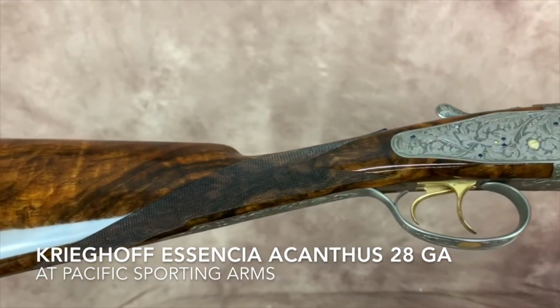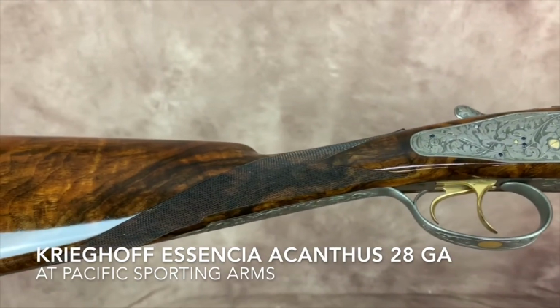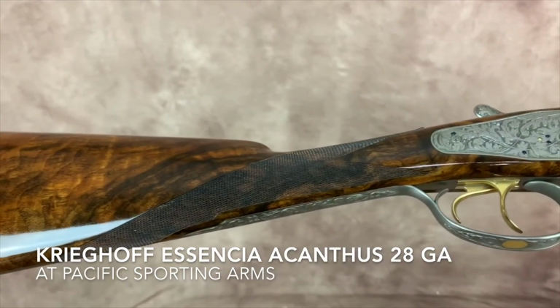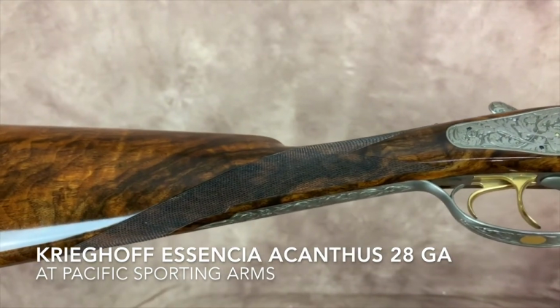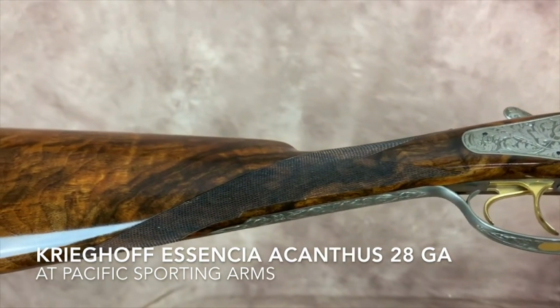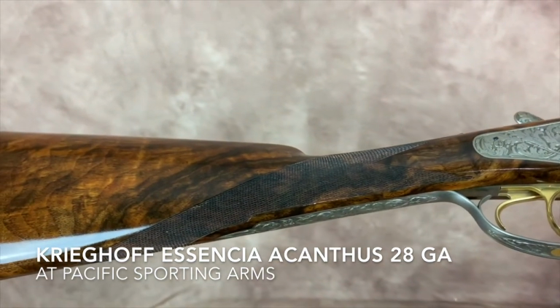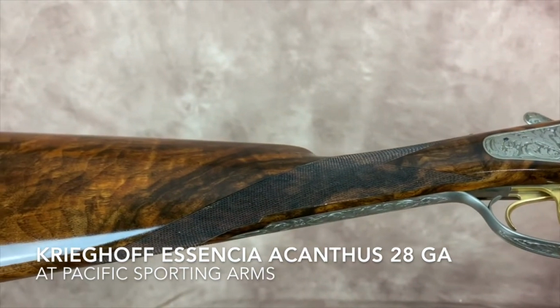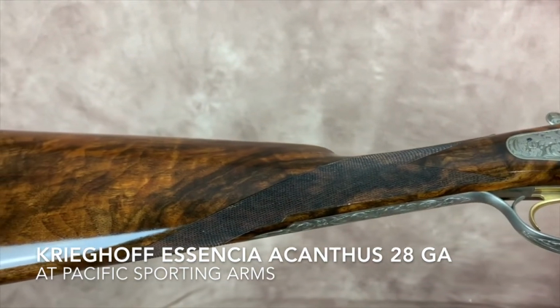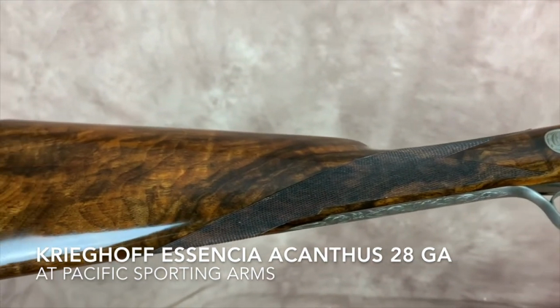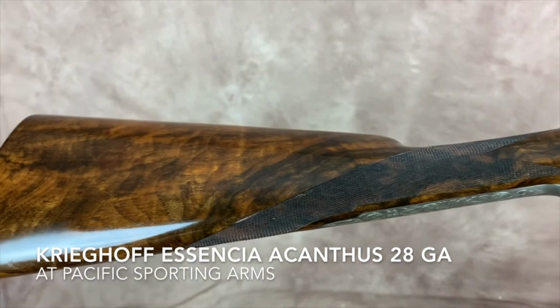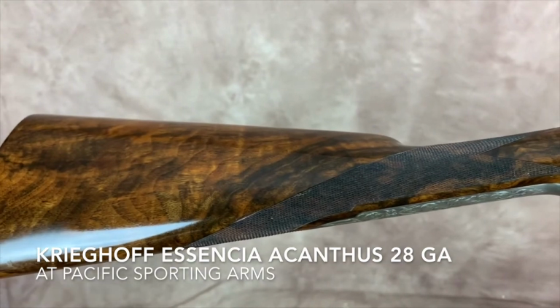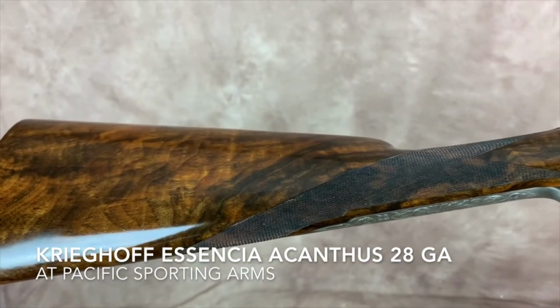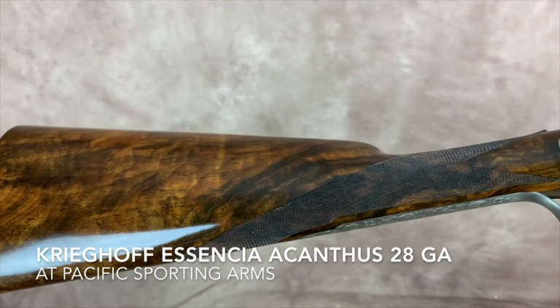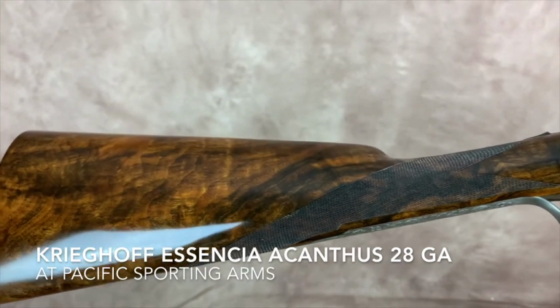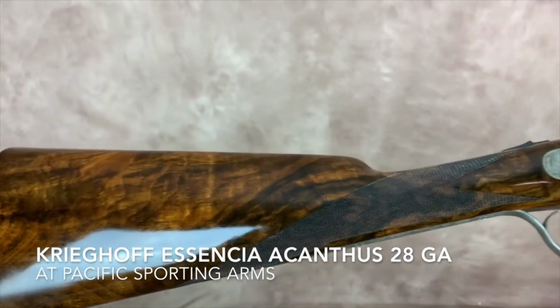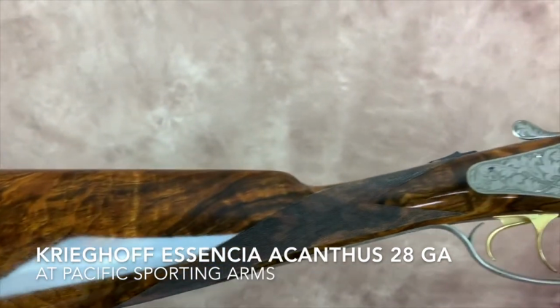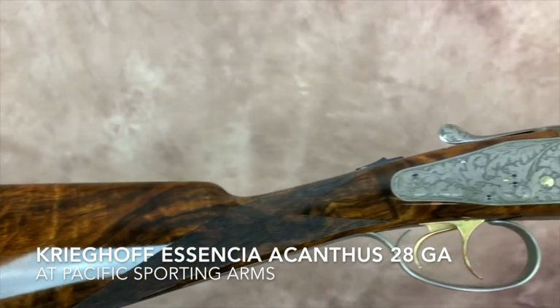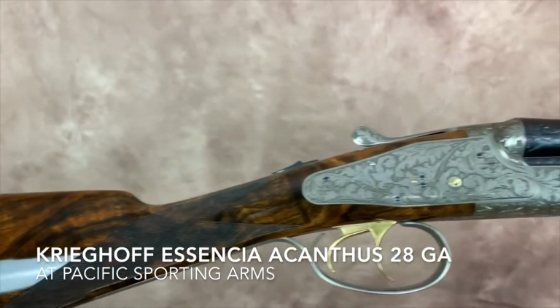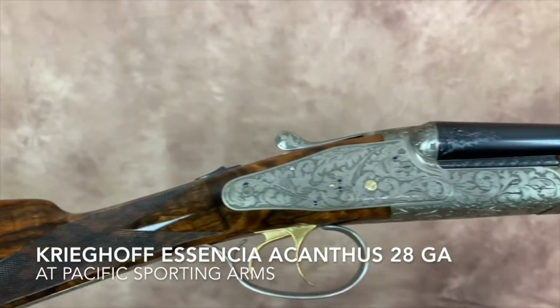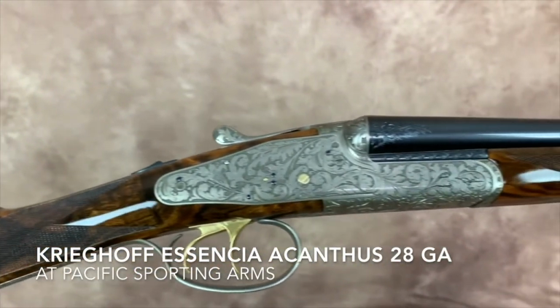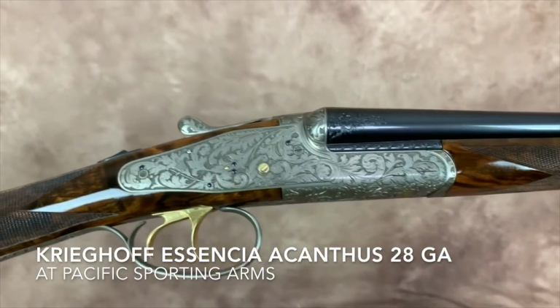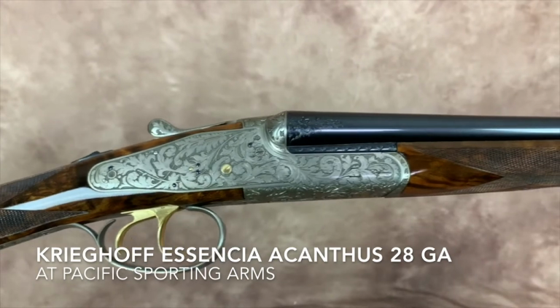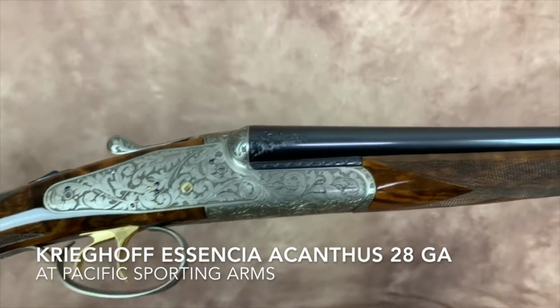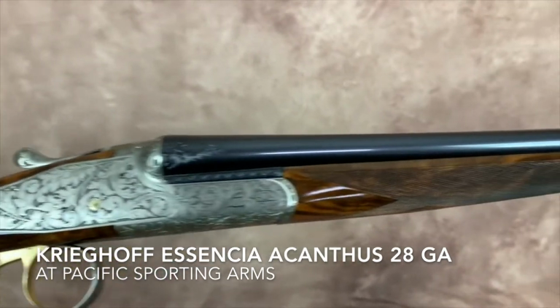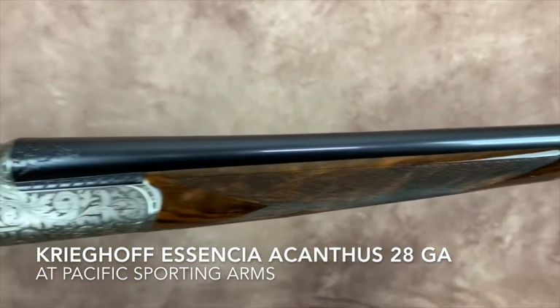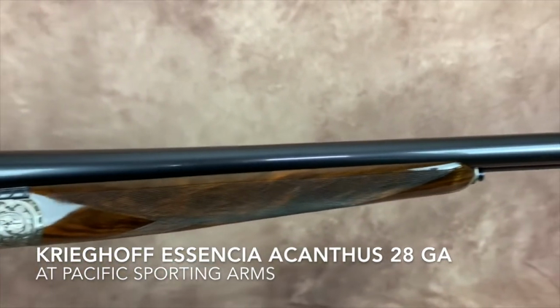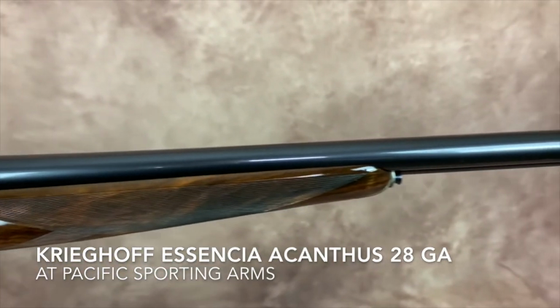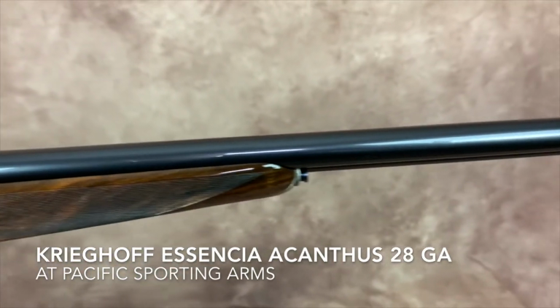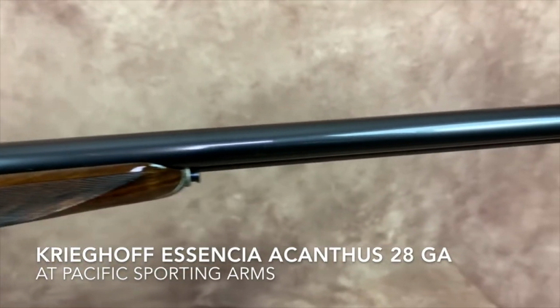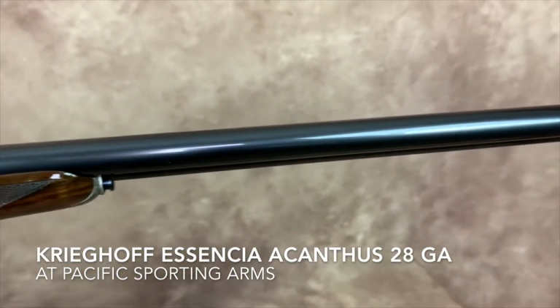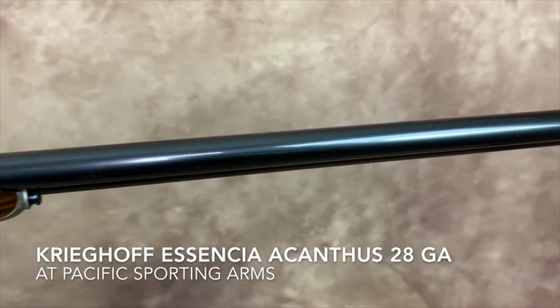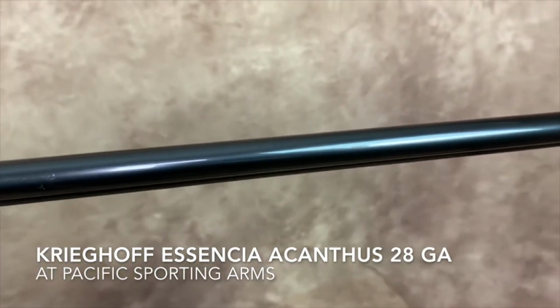This gun is a 28 gauge gun on a 28 gauge small frame. English stock gun, double triggers. It comes with a beautiful upgraded acanthus engraving pattern, 28 inch barrels, choked IC and modified.